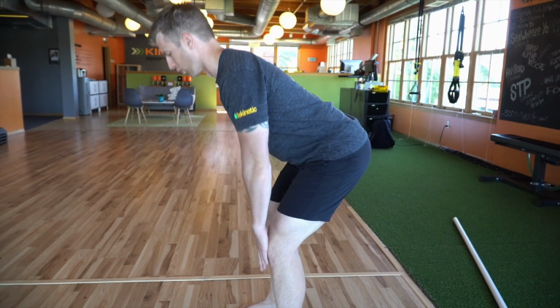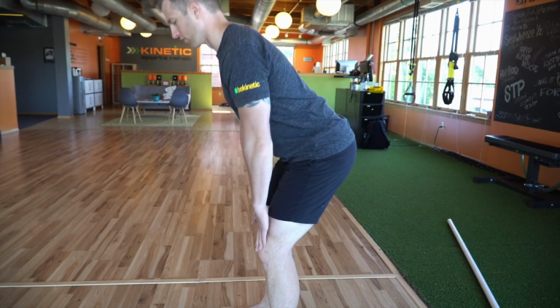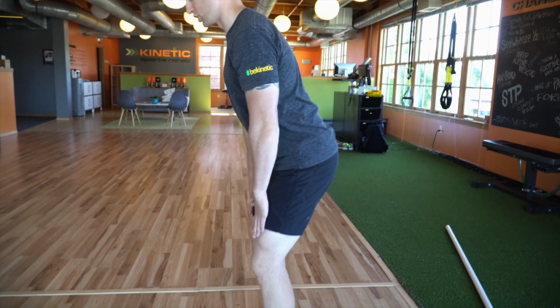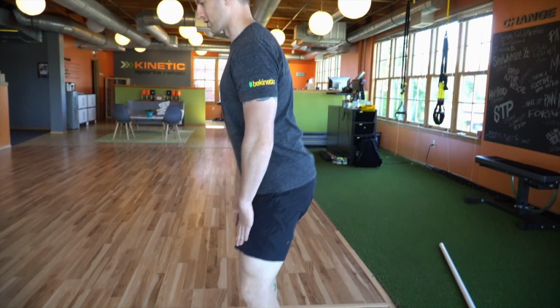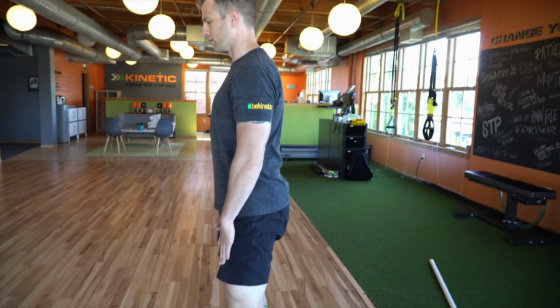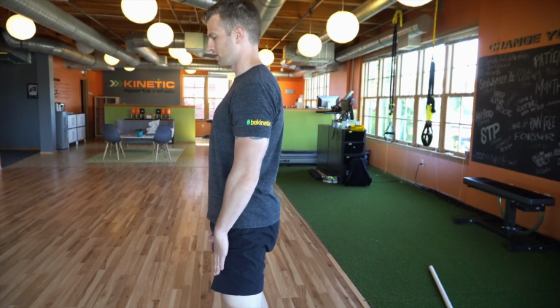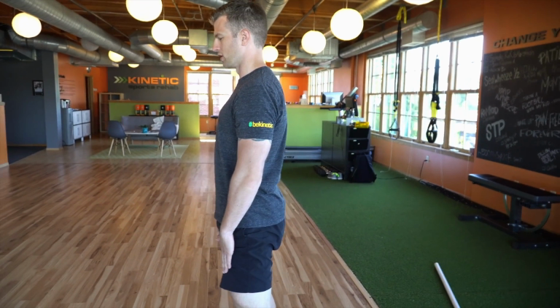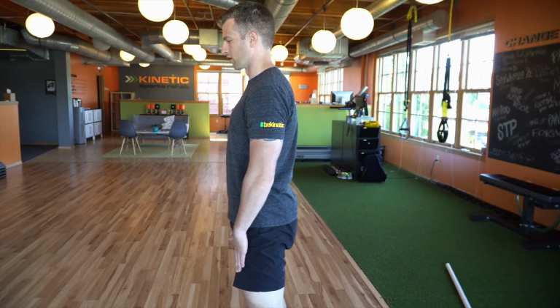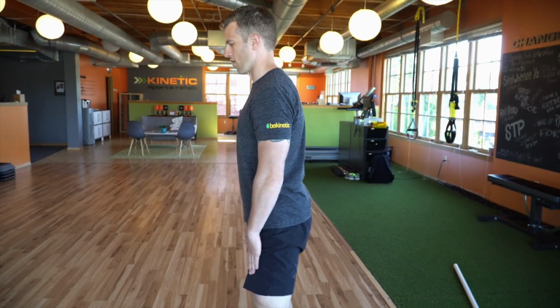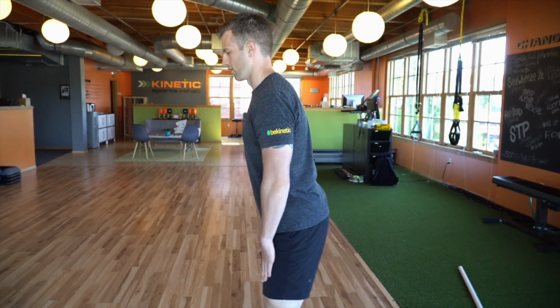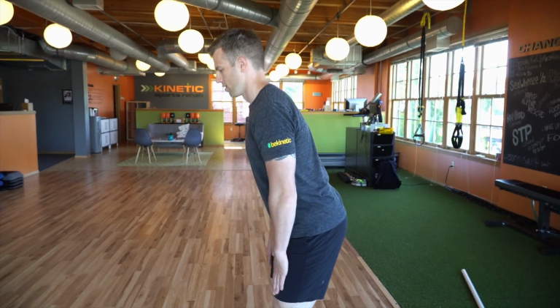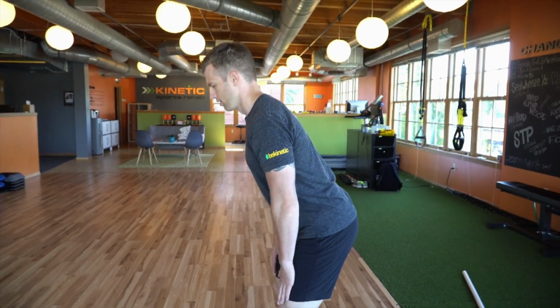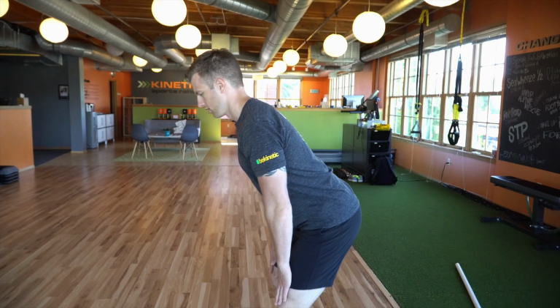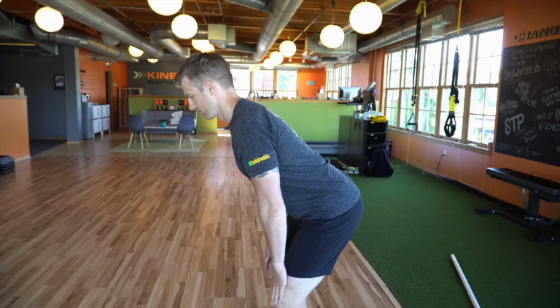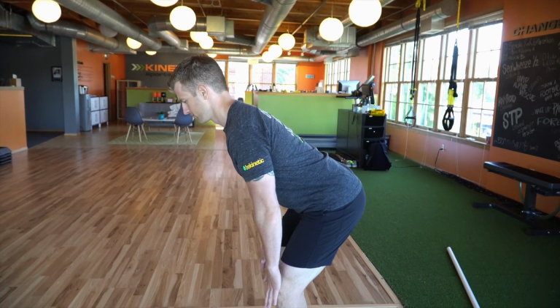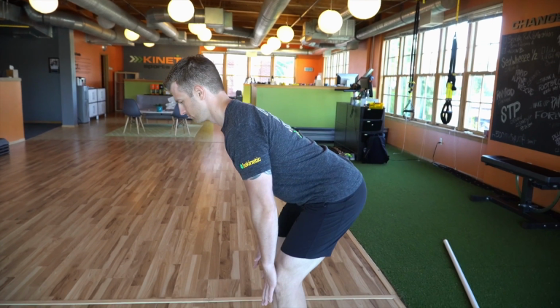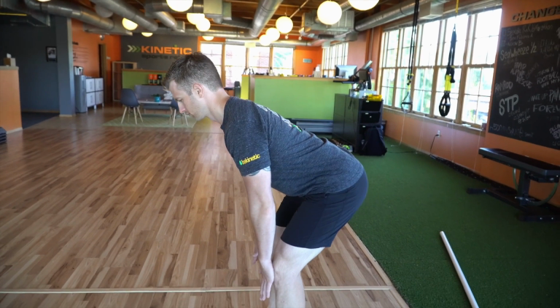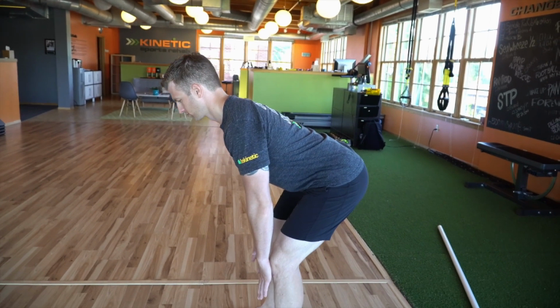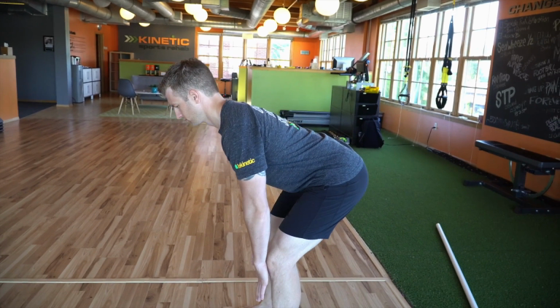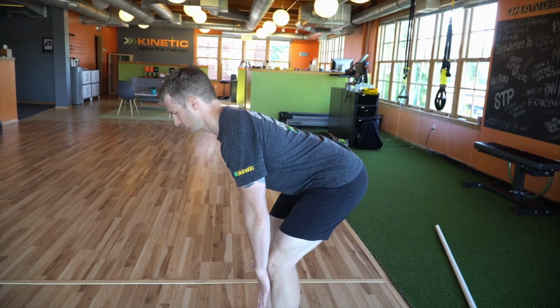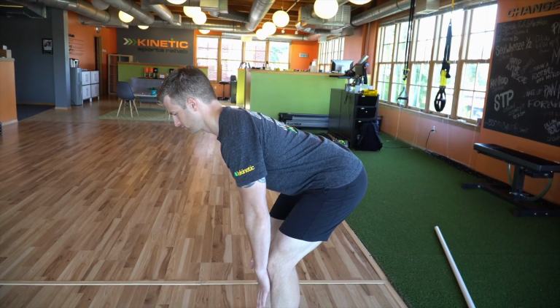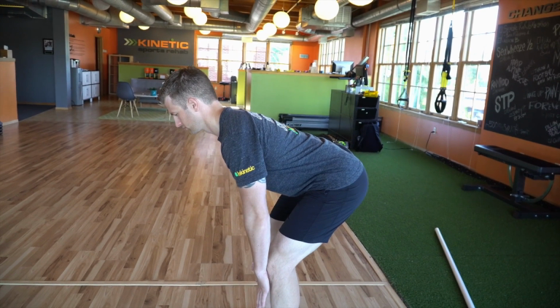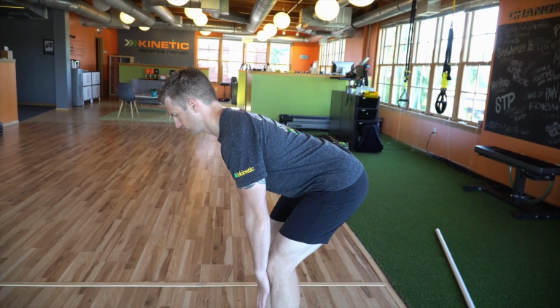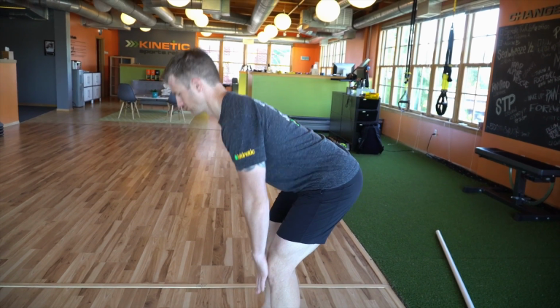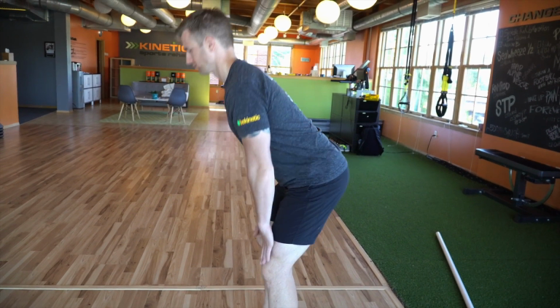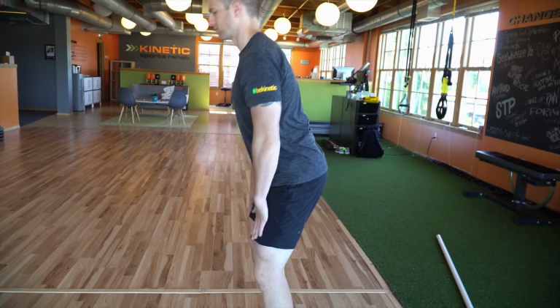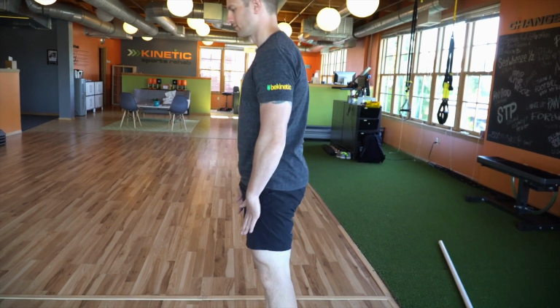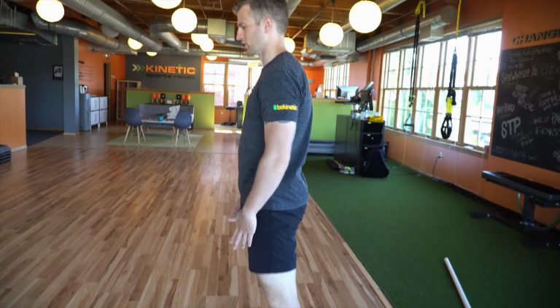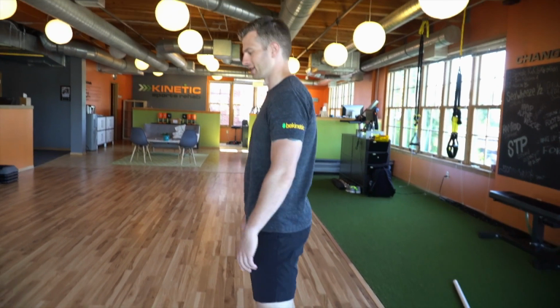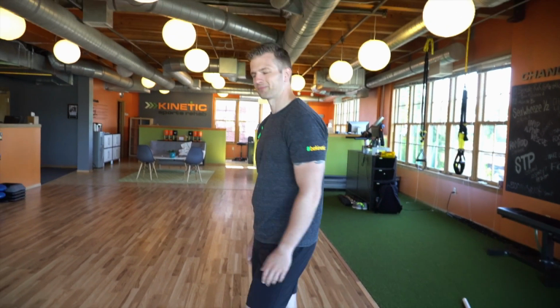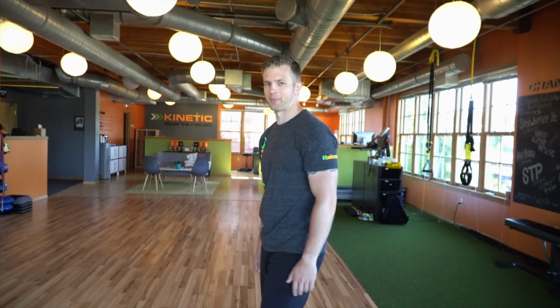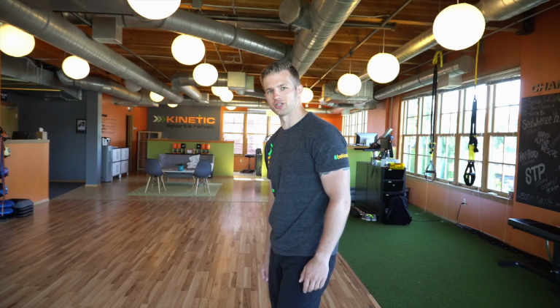Wherever the chest goes, the chin is going to follow. Just like that. Happy hinging — be kinetic.